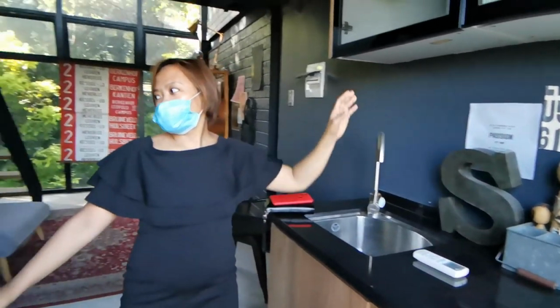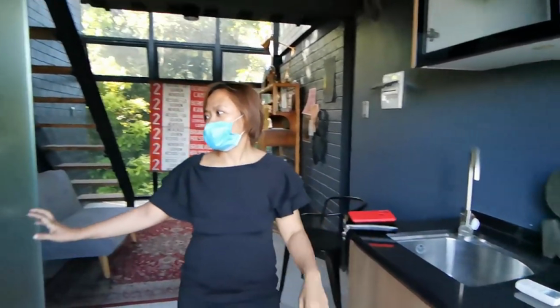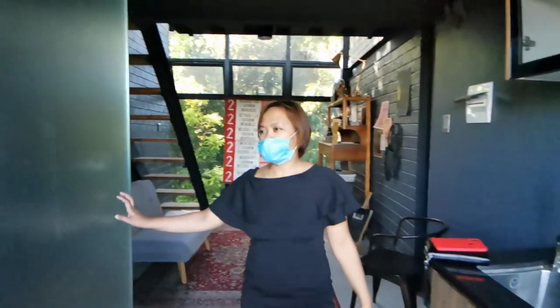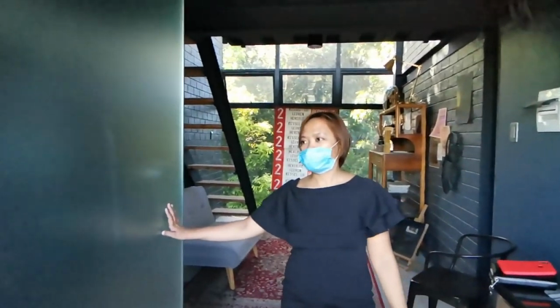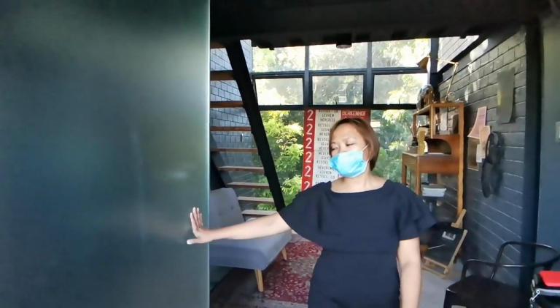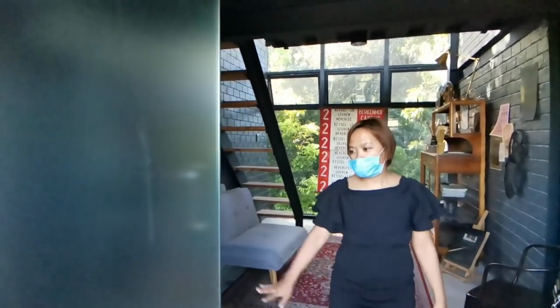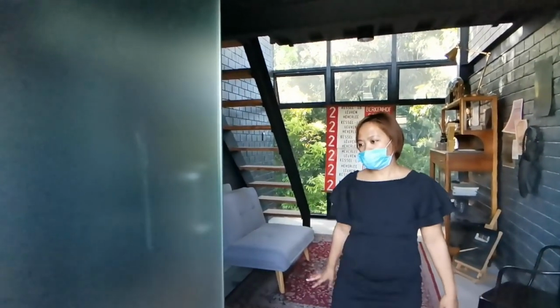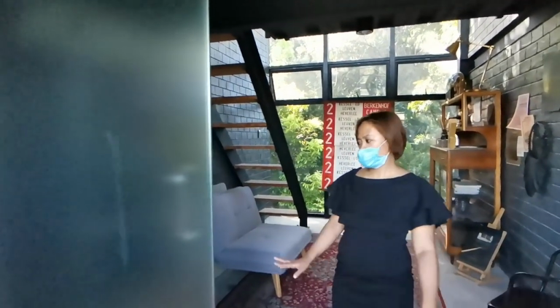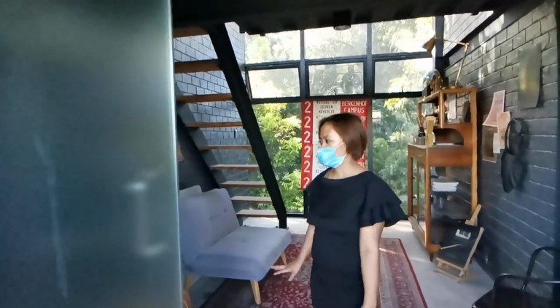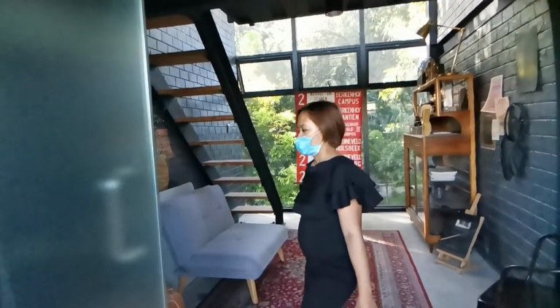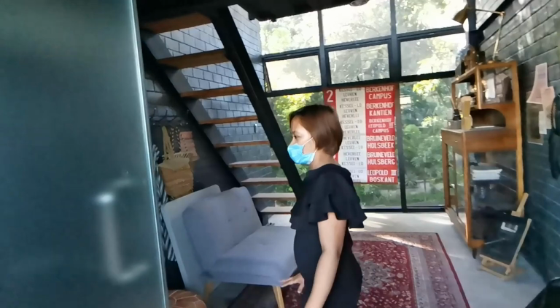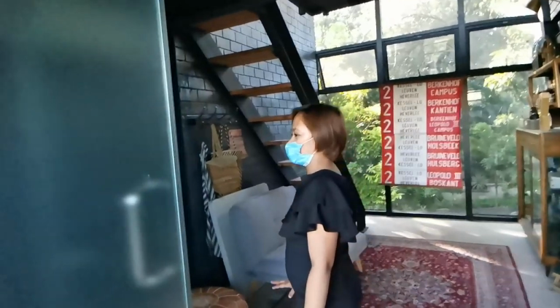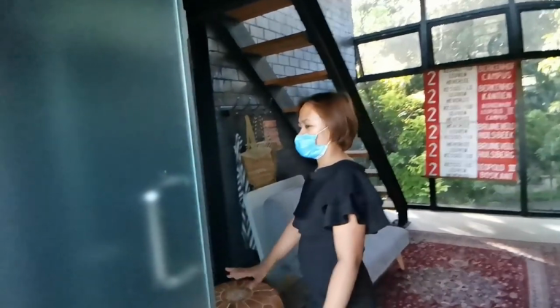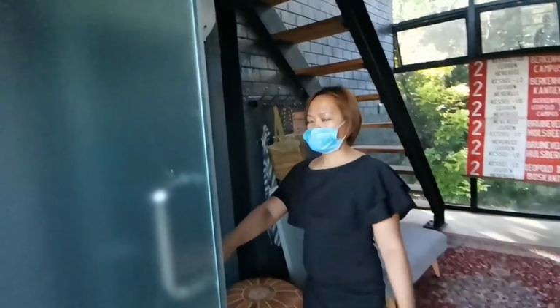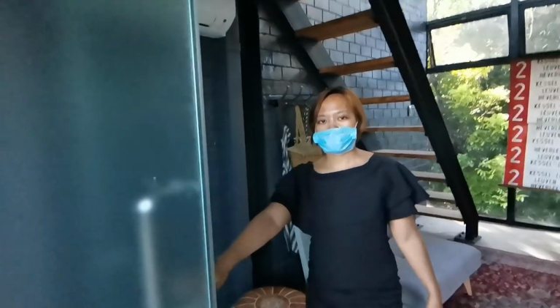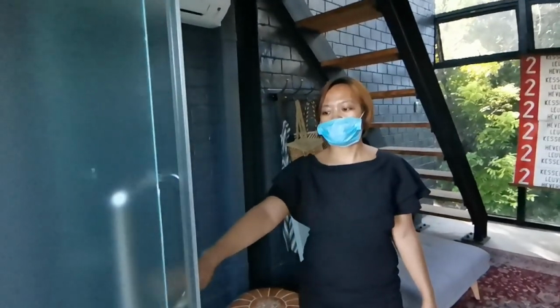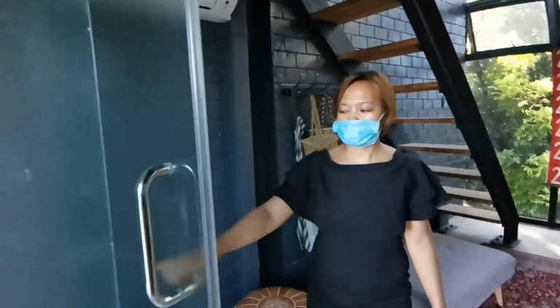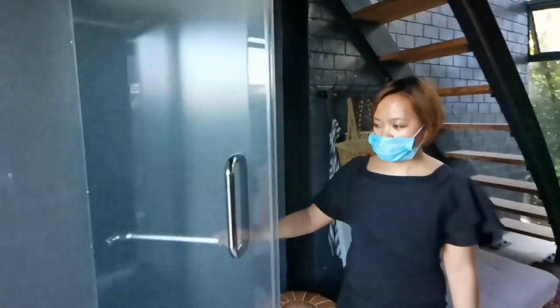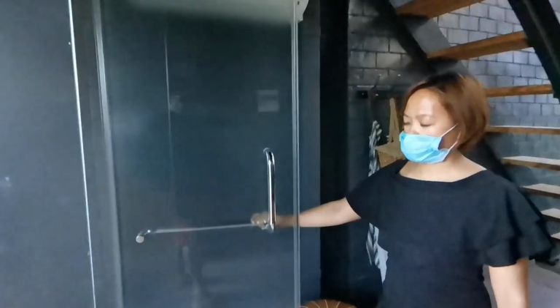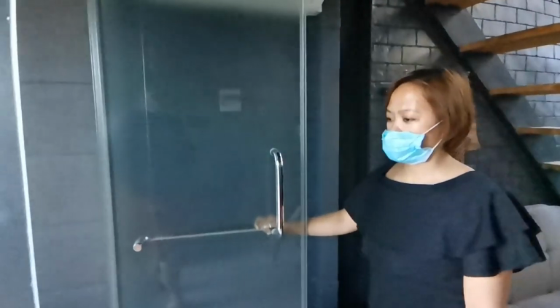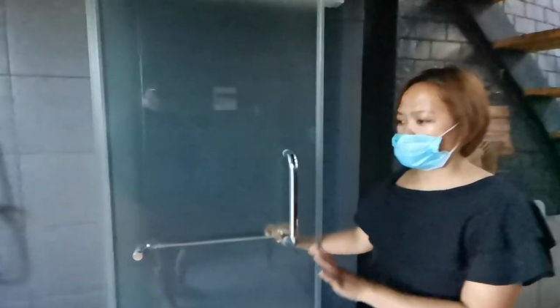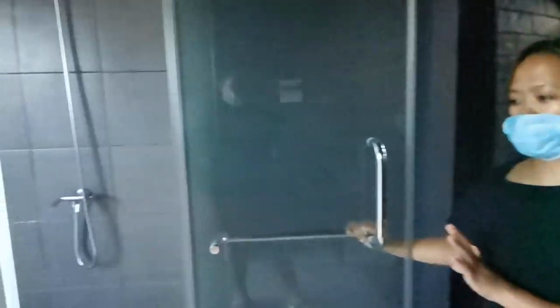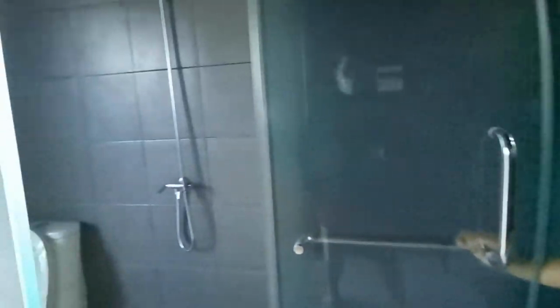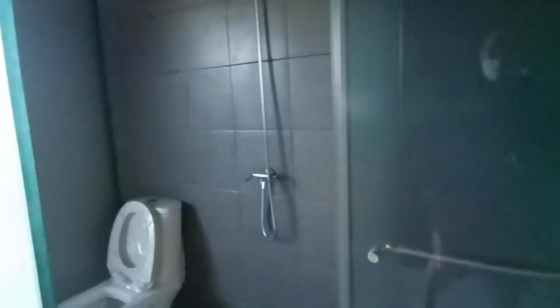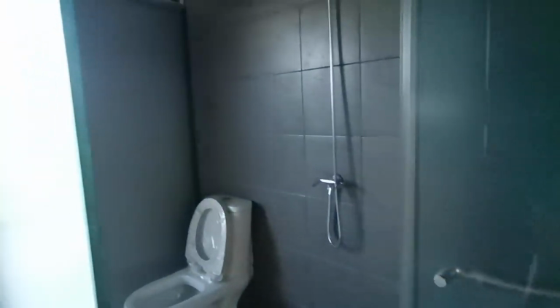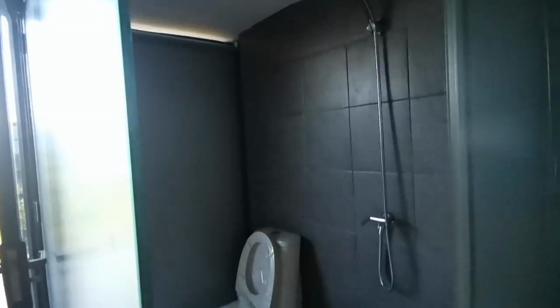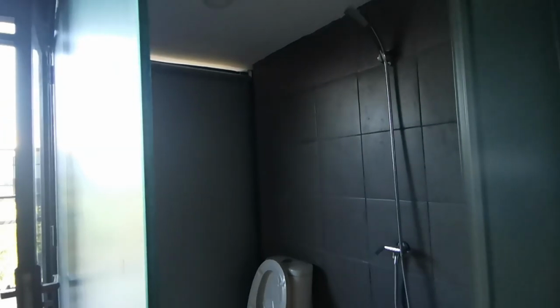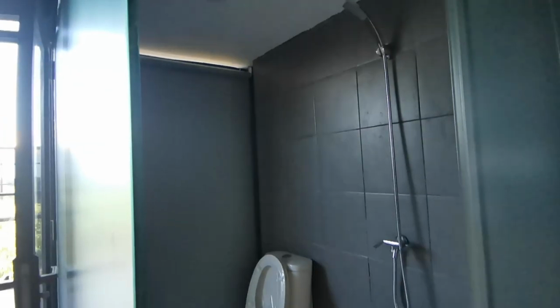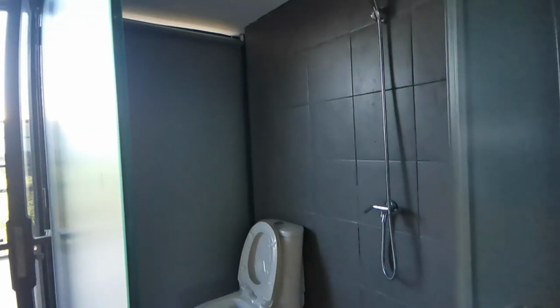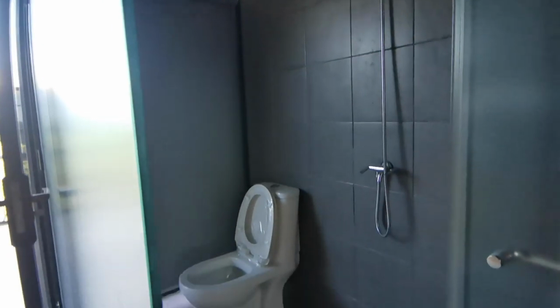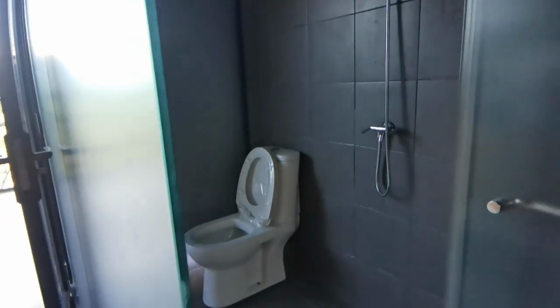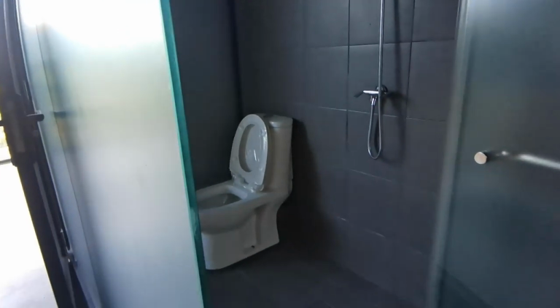For the toilet and bath, it has a frosted glass. This is your toilet and bath turnover.